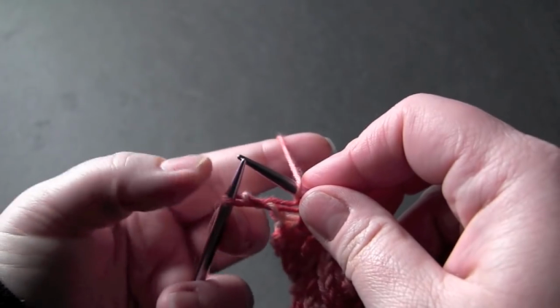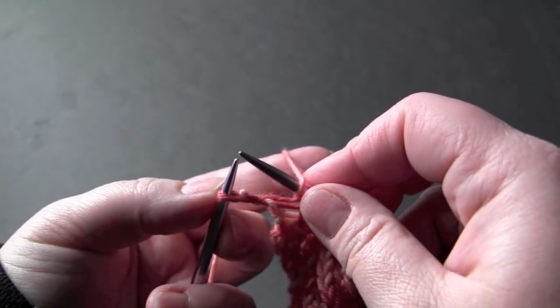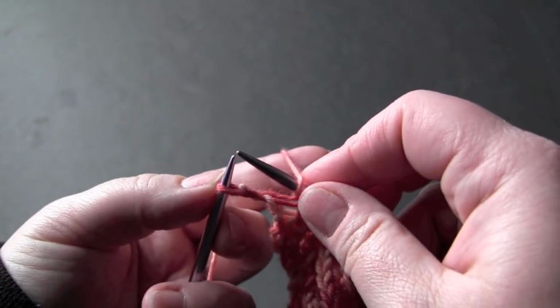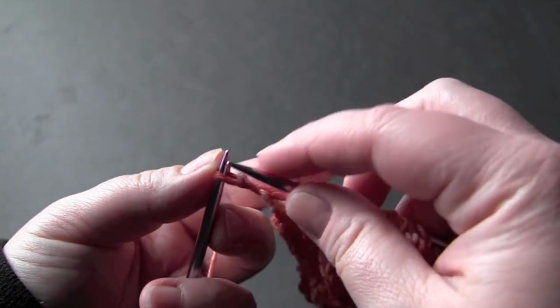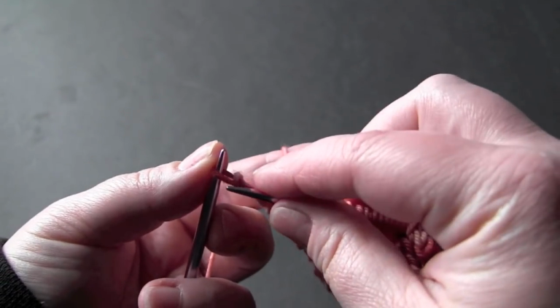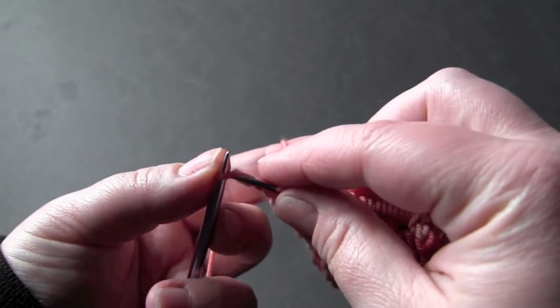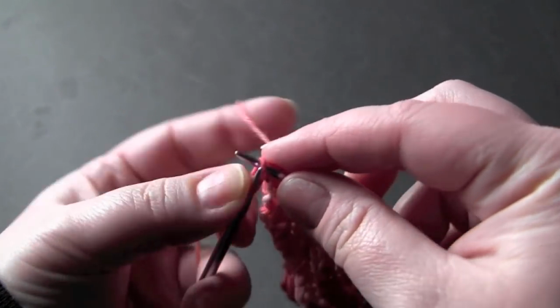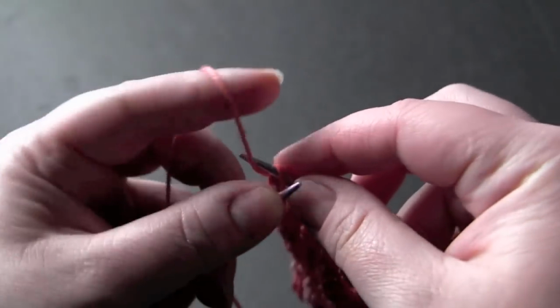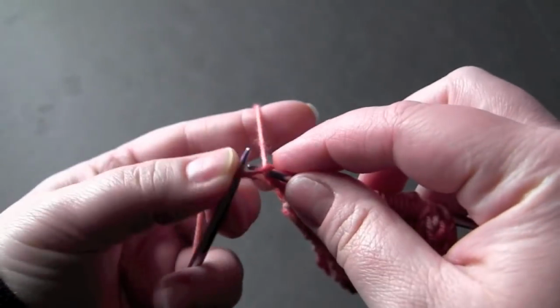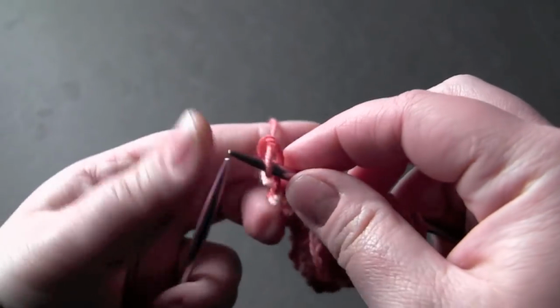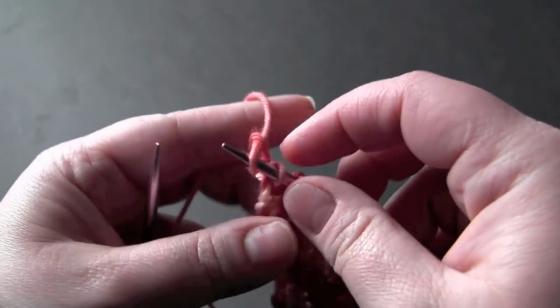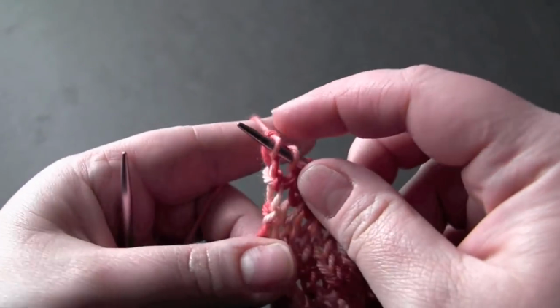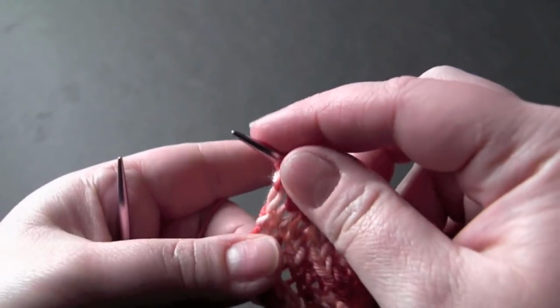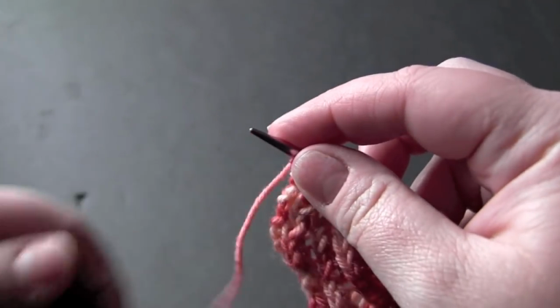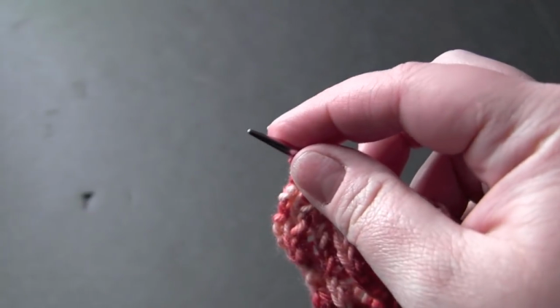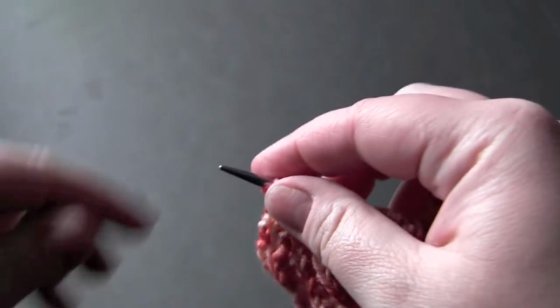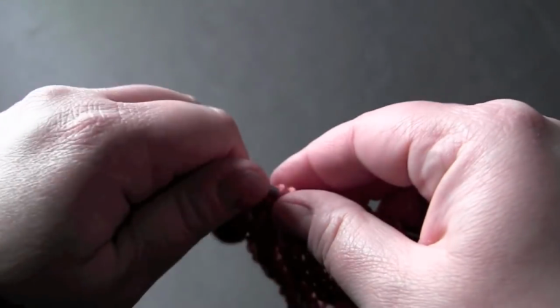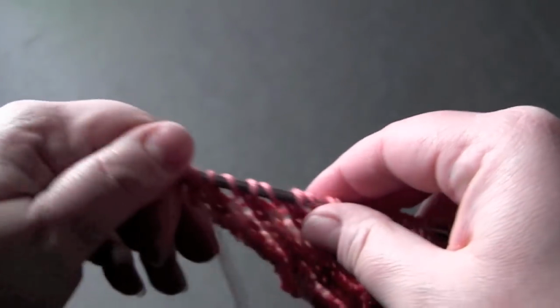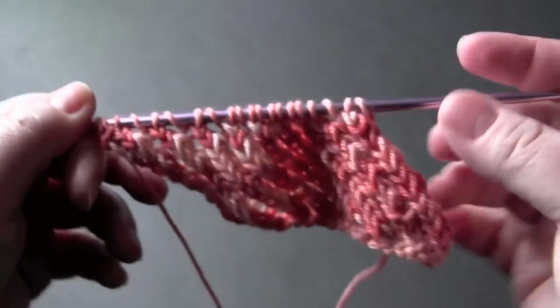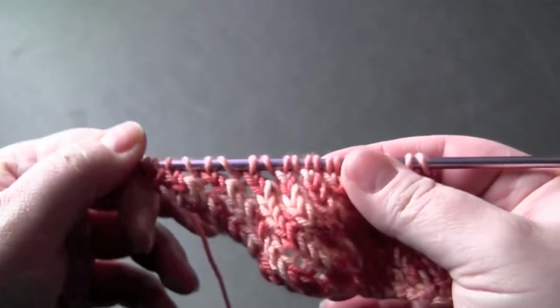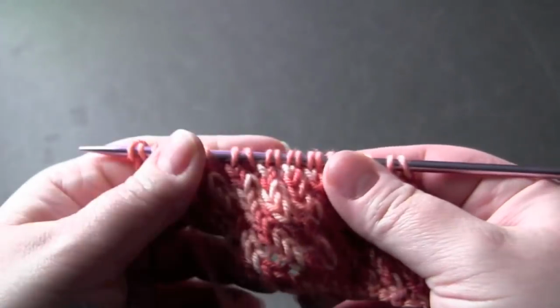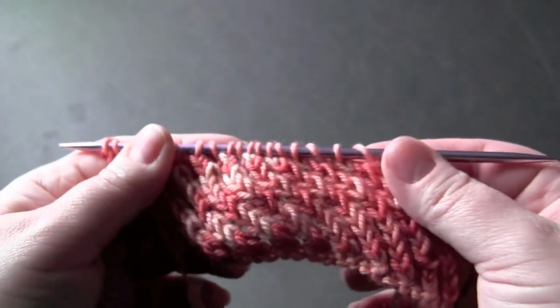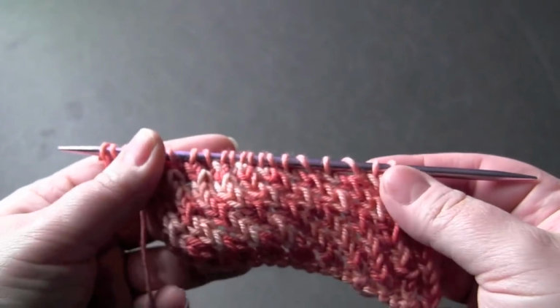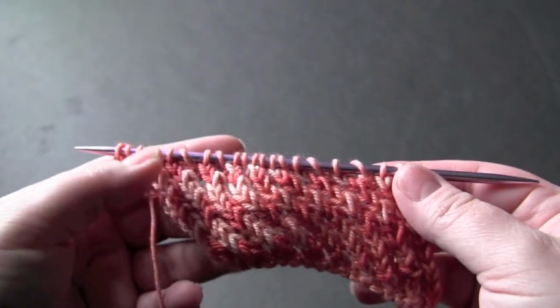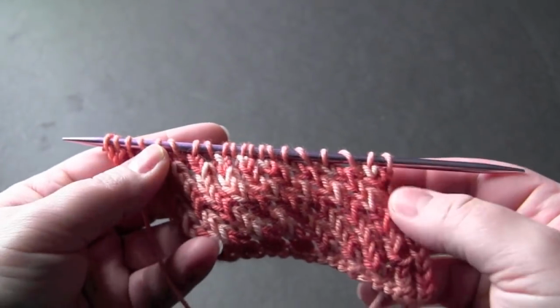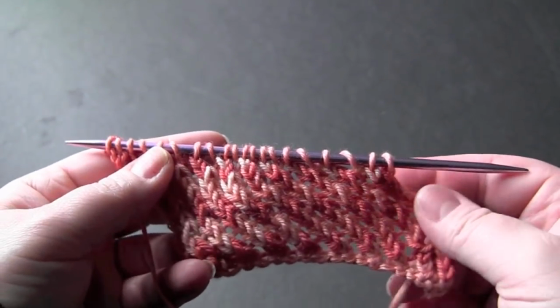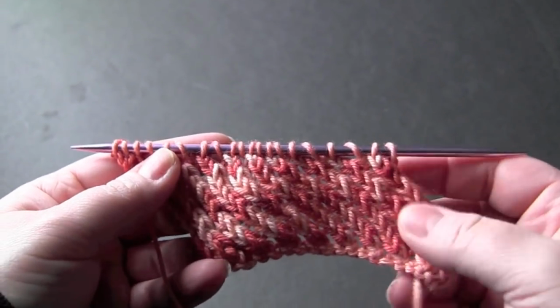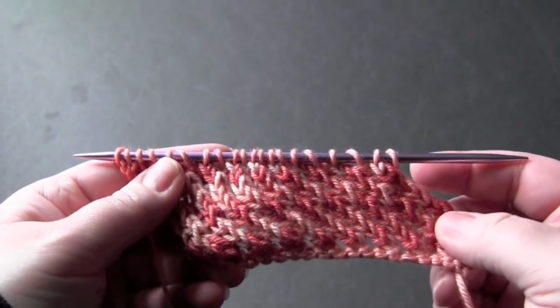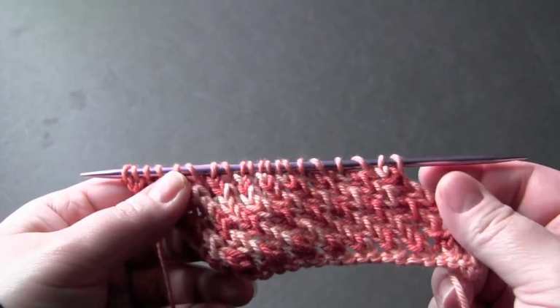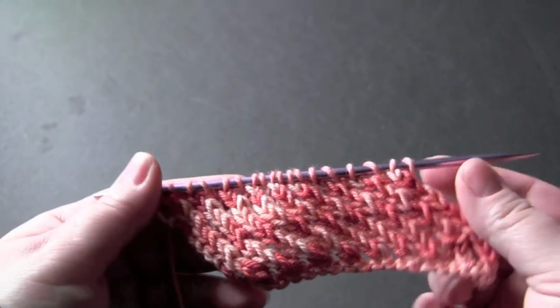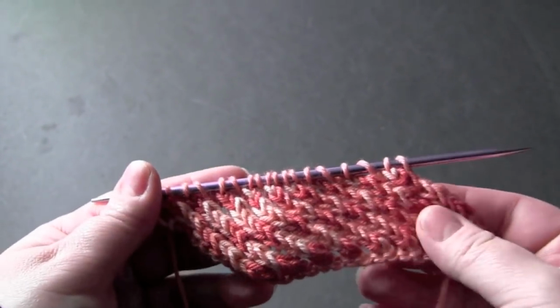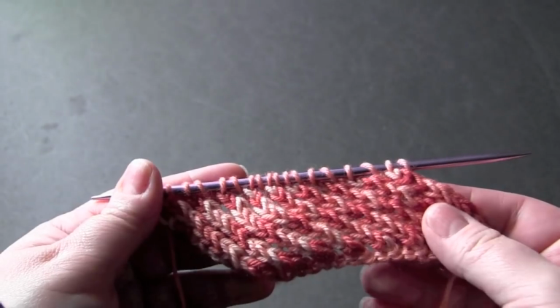And then you just knit the last stitch. And you just repeat those 2 rows for the pattern.